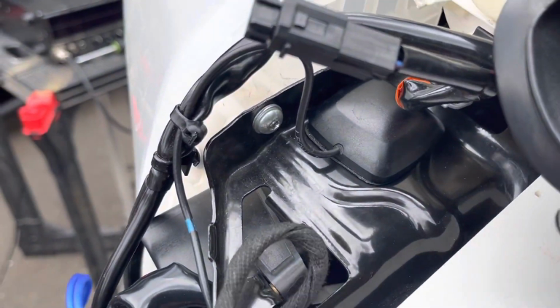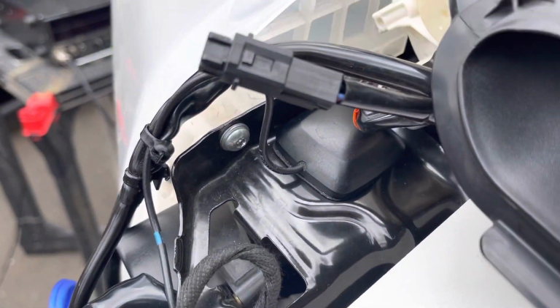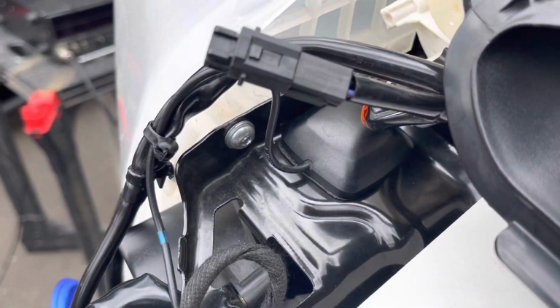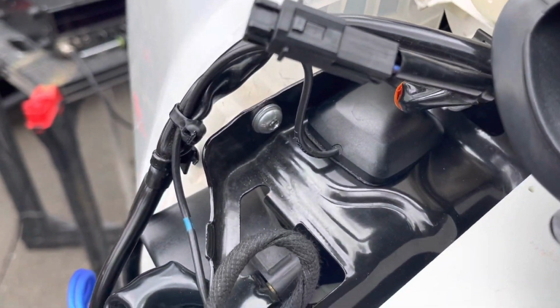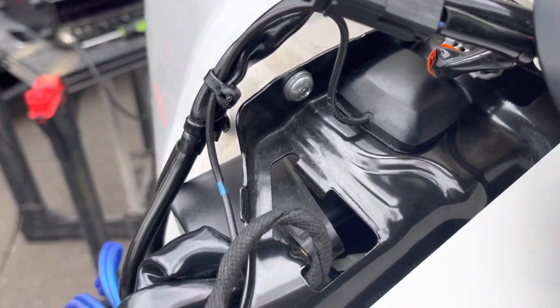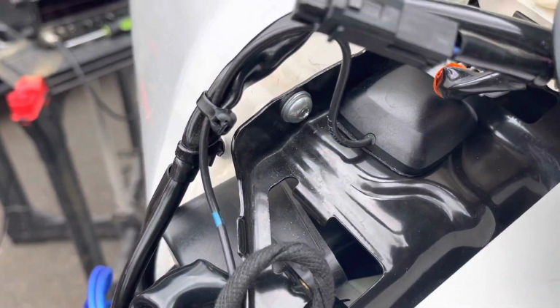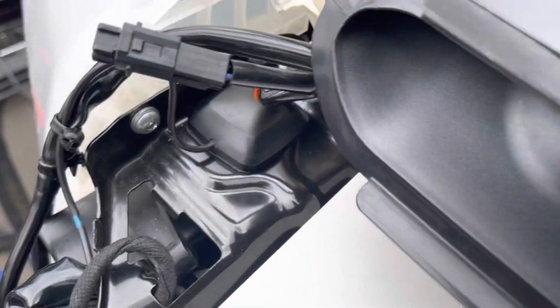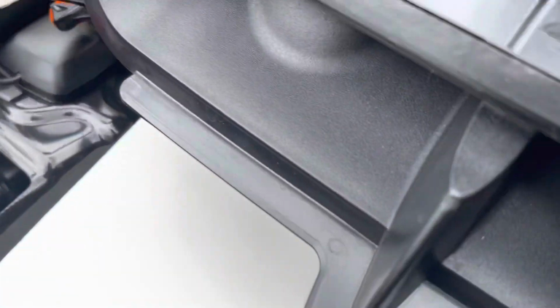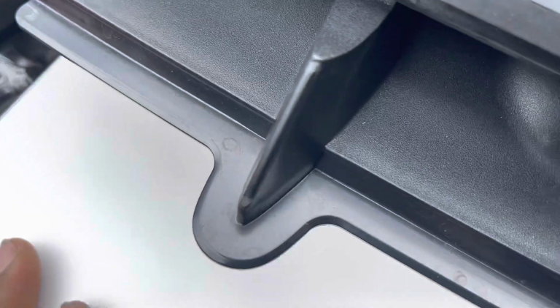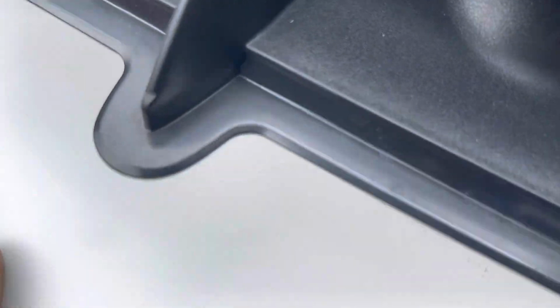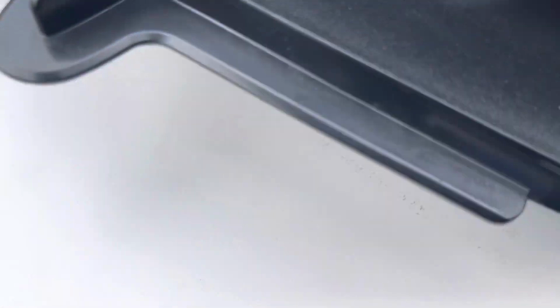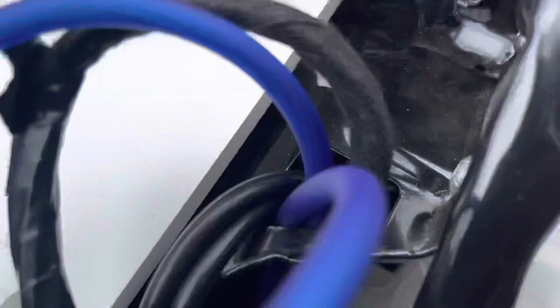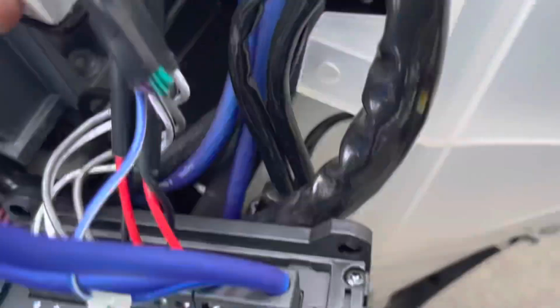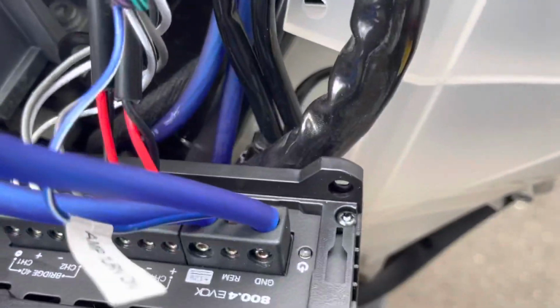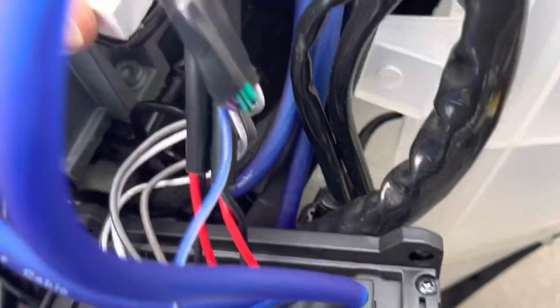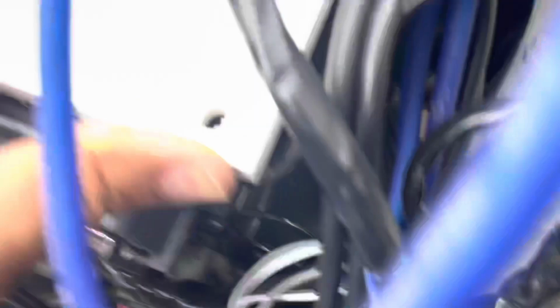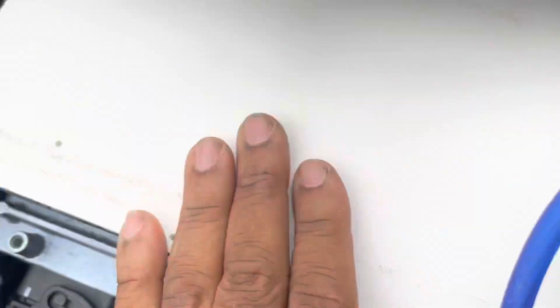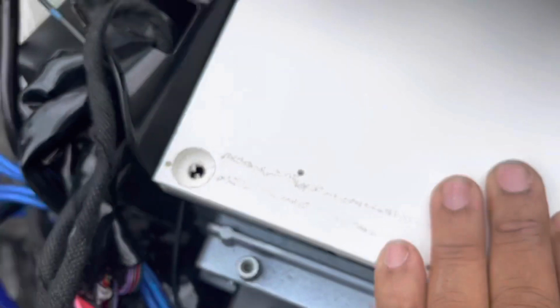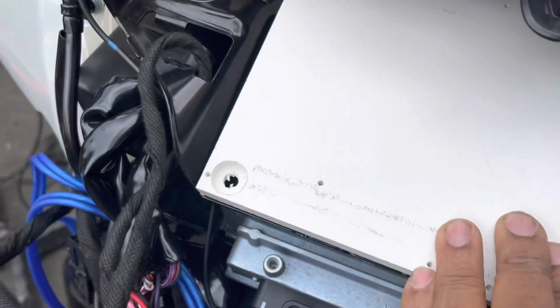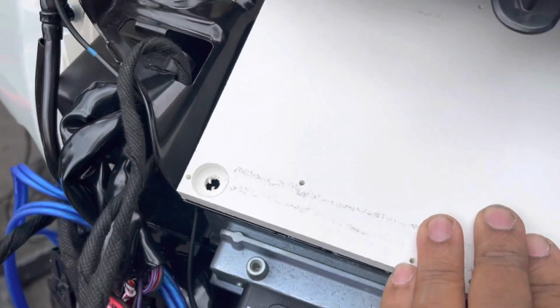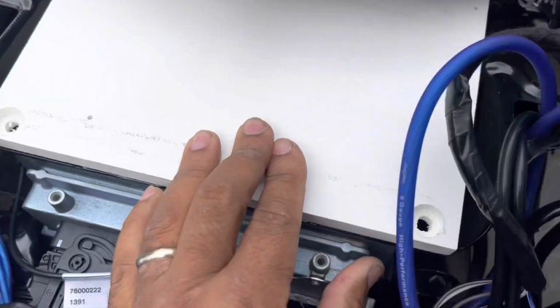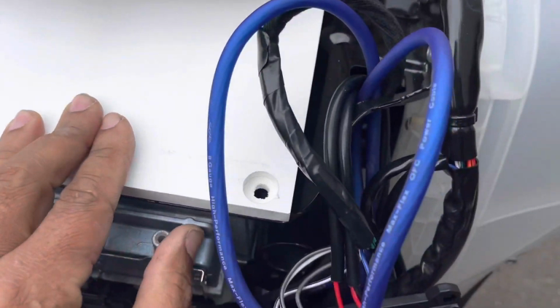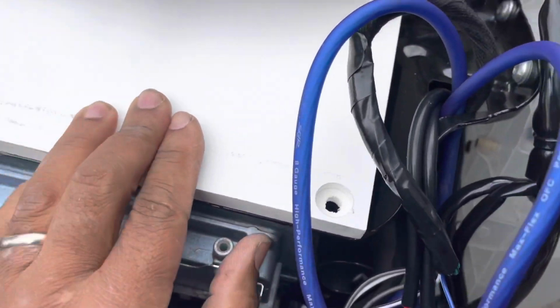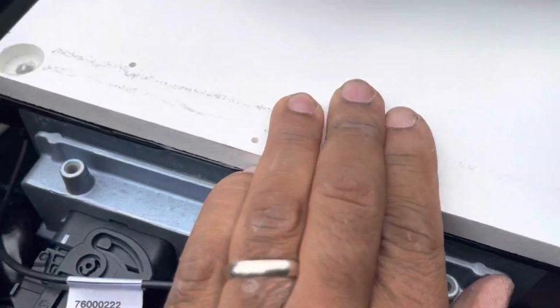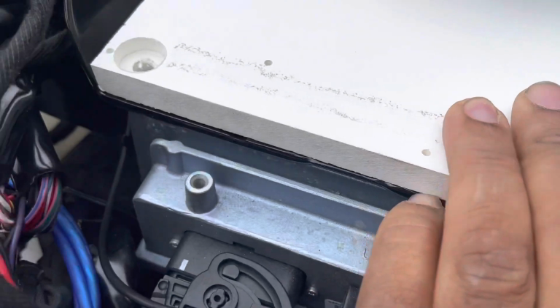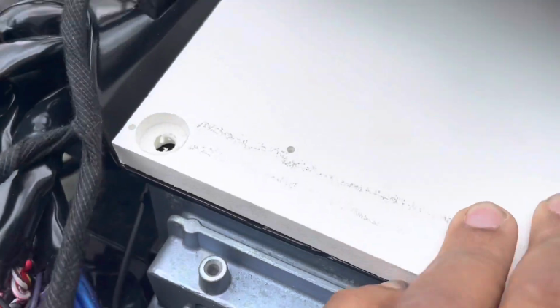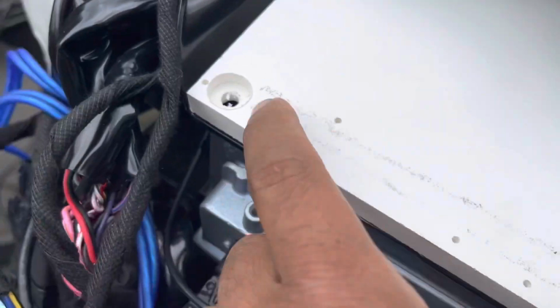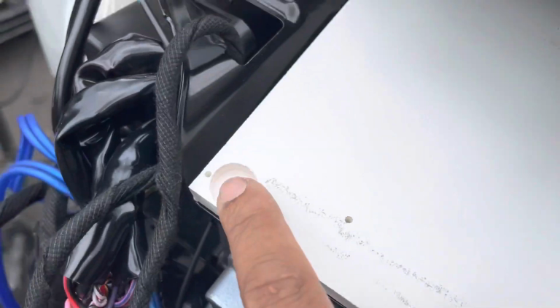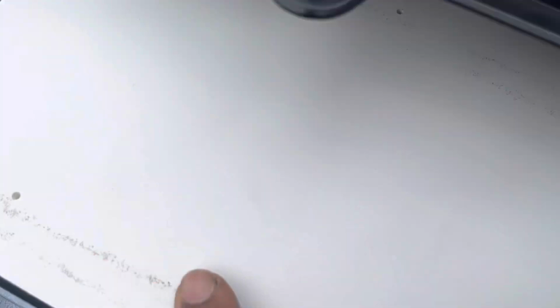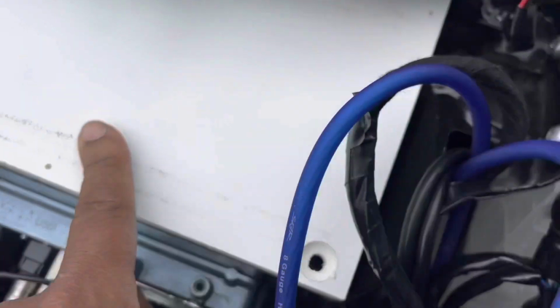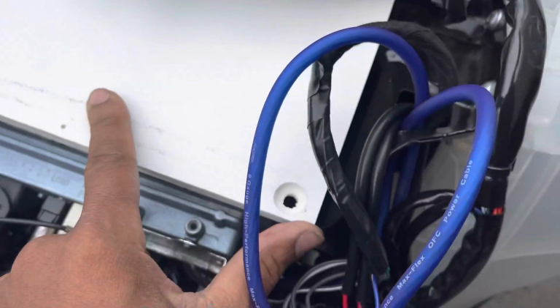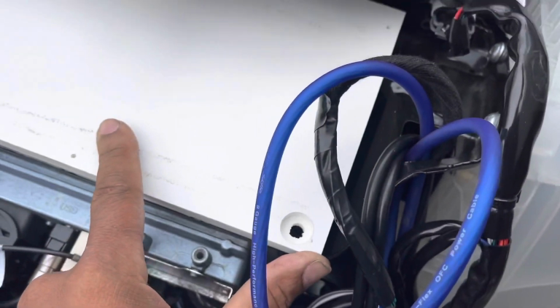Hard to do it one-handed. Once it's lined up with the edge, you can drop your bolts into the factory location.